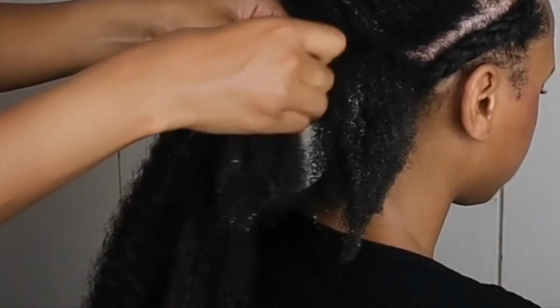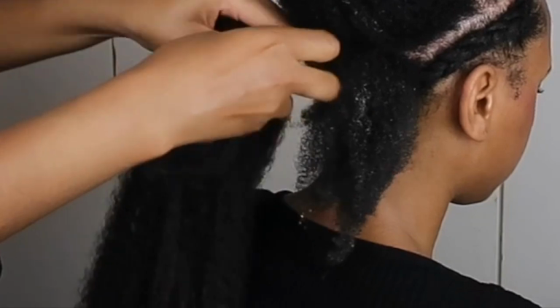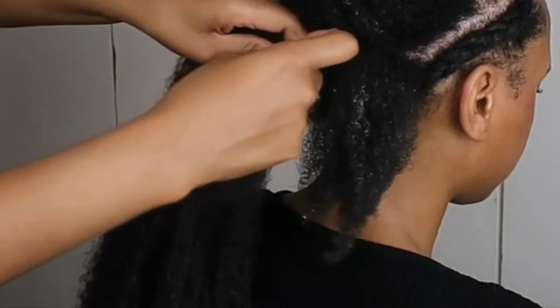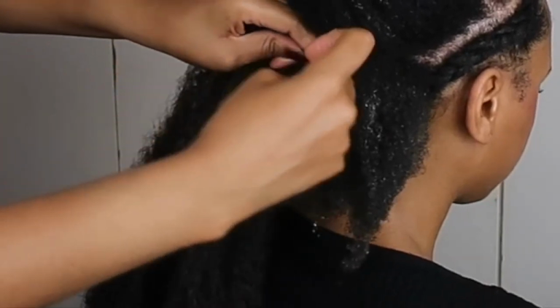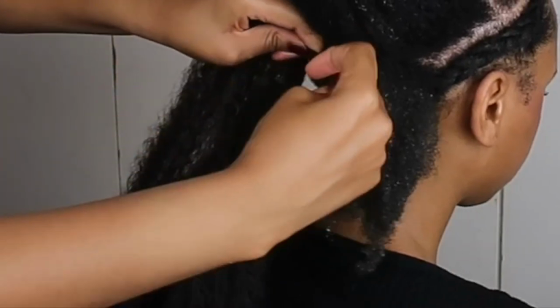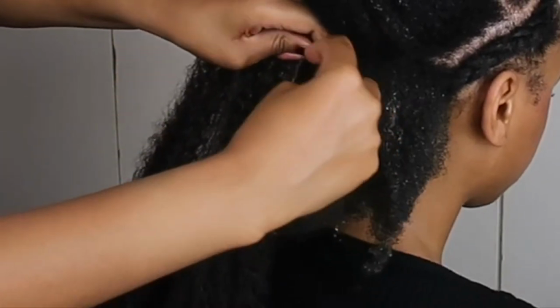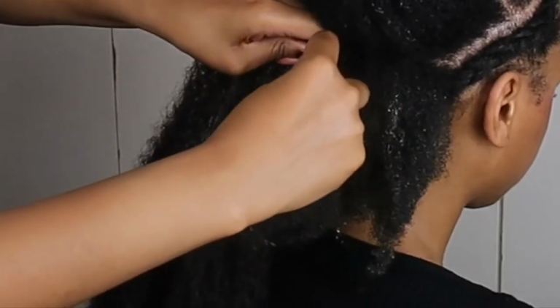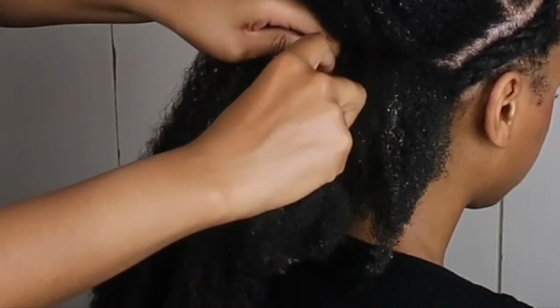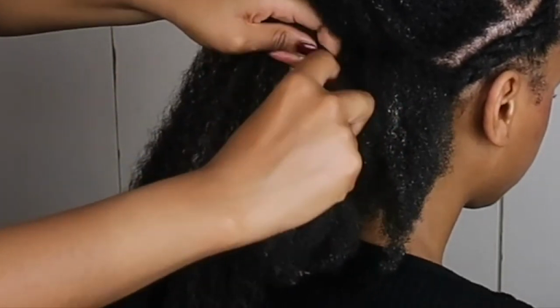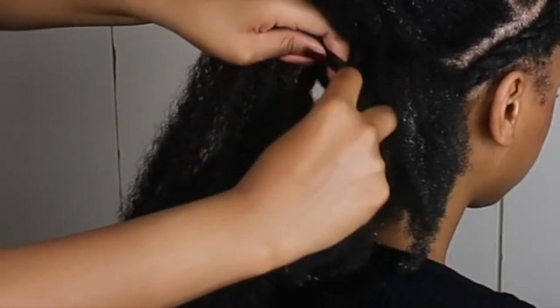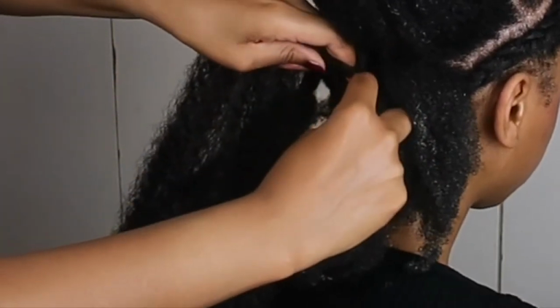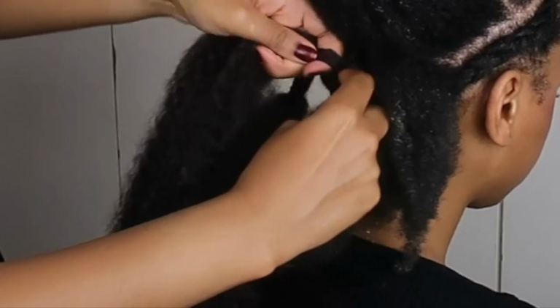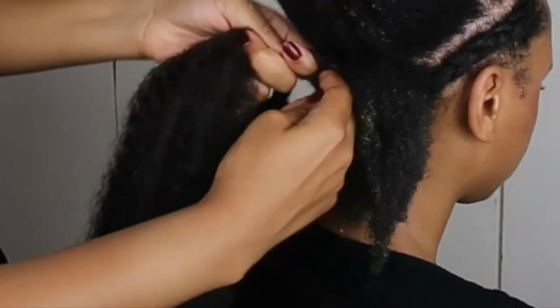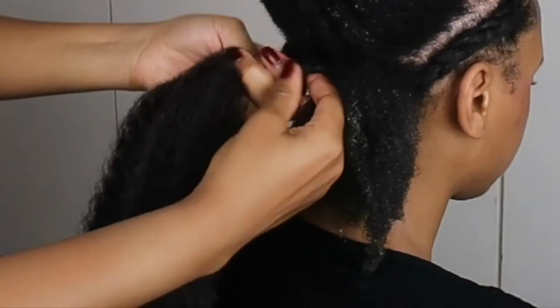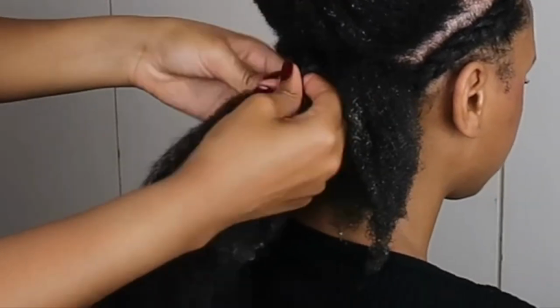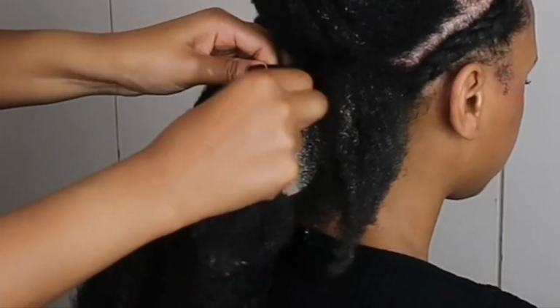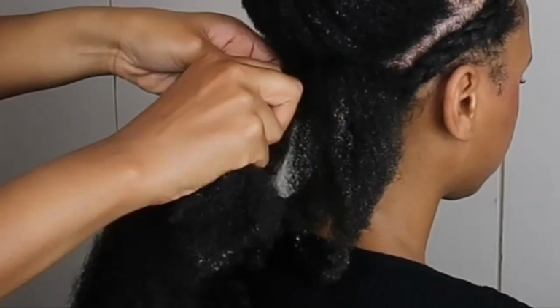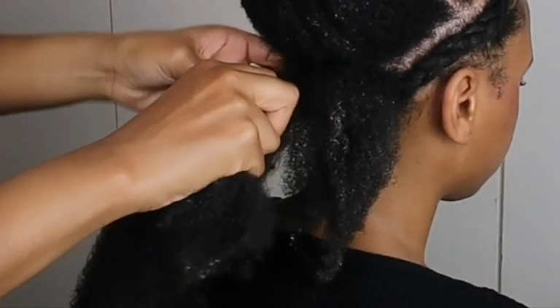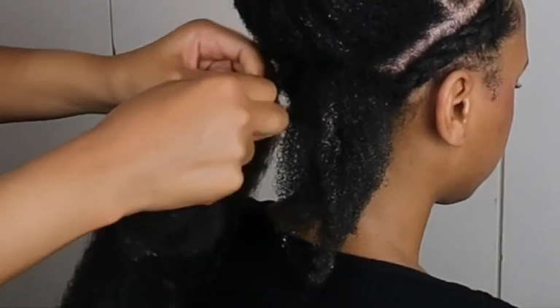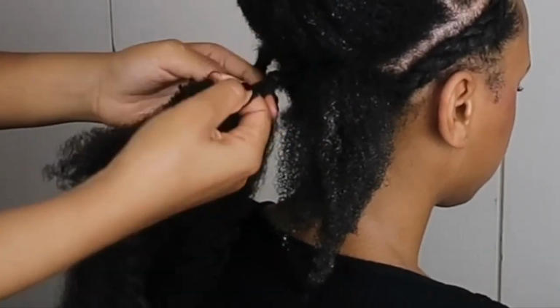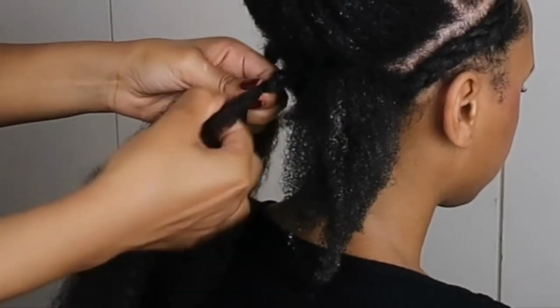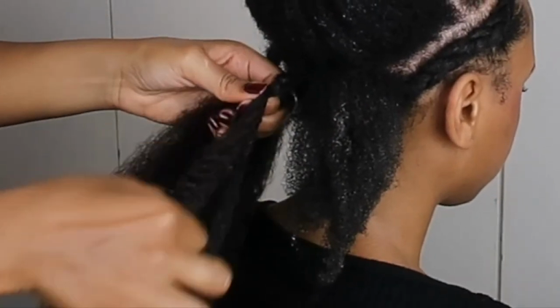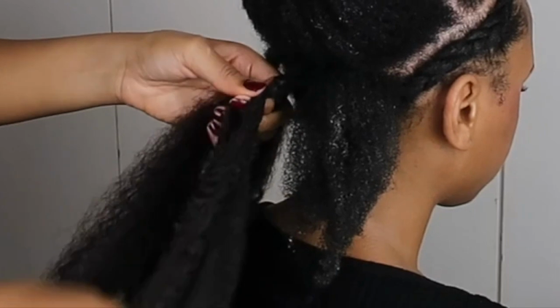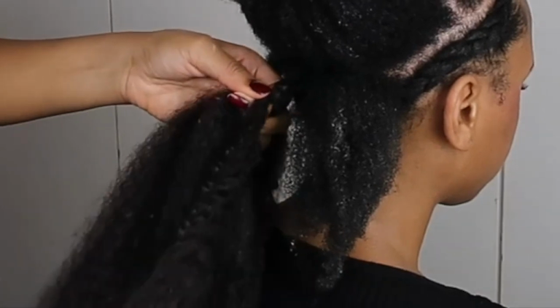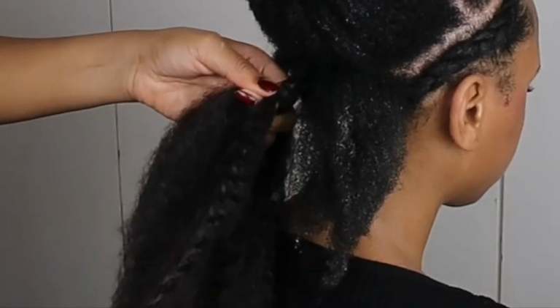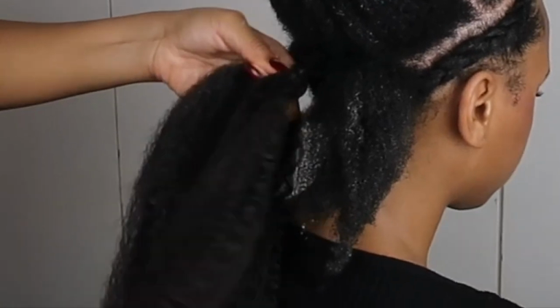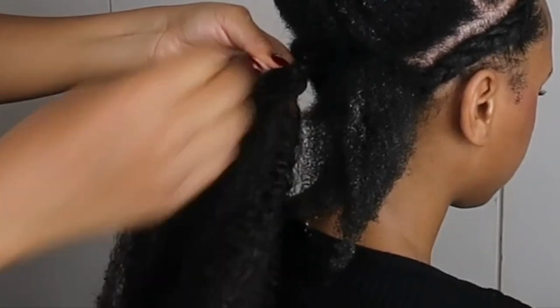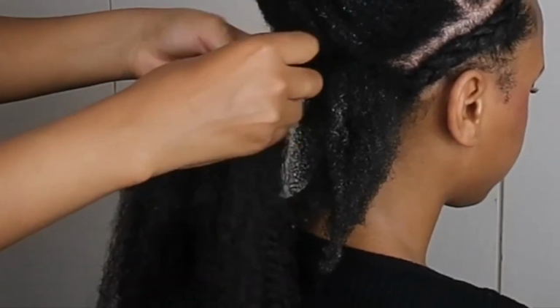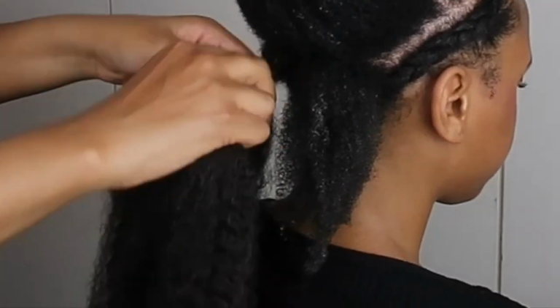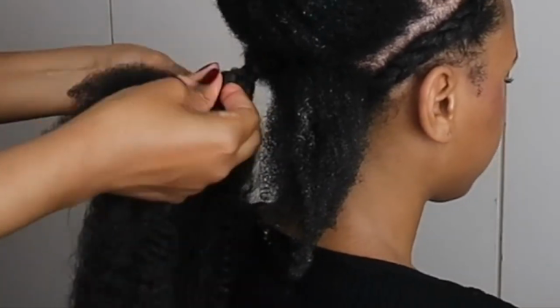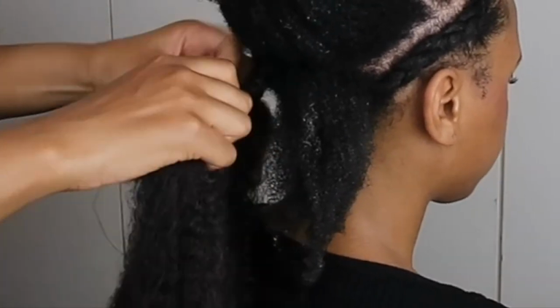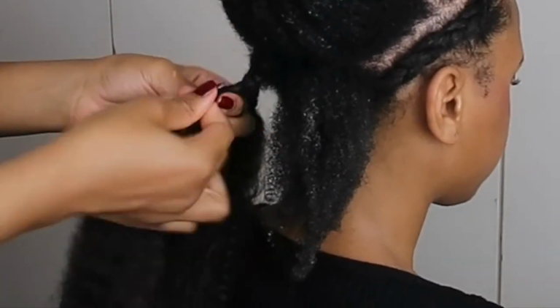Your hair will be sticking out as you can see — latch it on and just begin braiding. This is the easiest method of braiding. We do this when we do pick-and-drop braids, twists, and stuff like that — just latching the hair on.